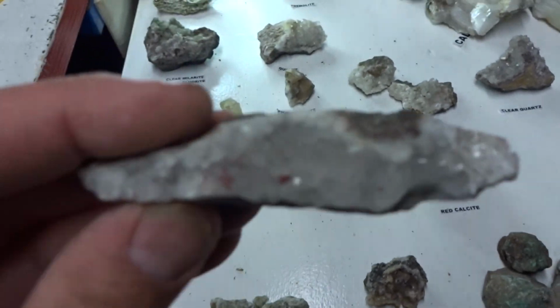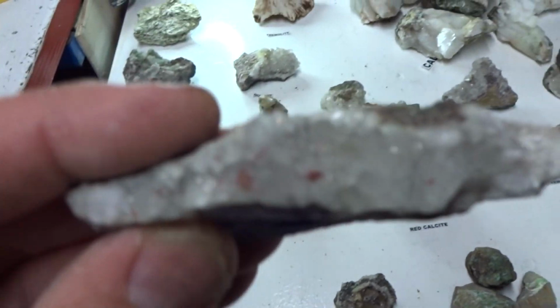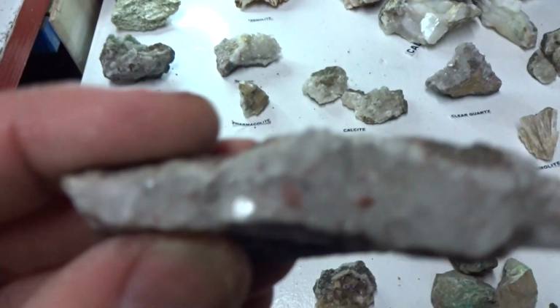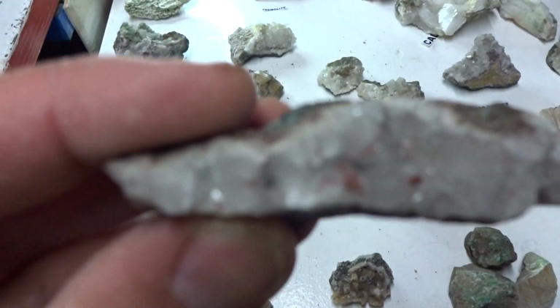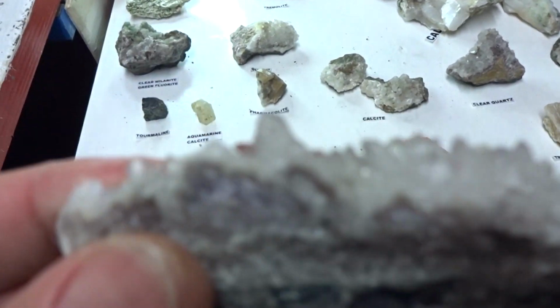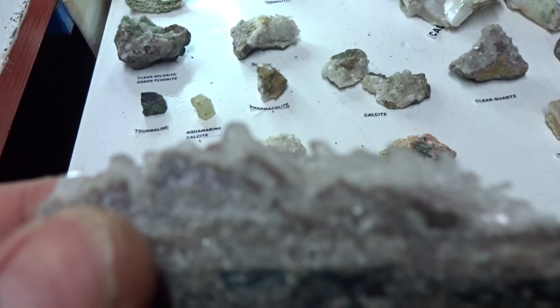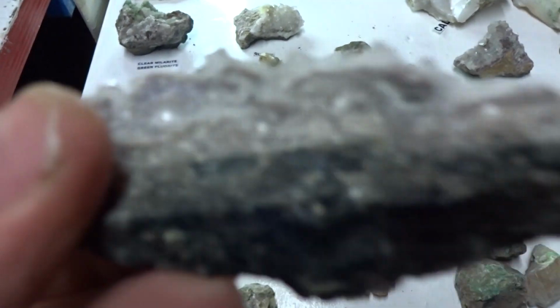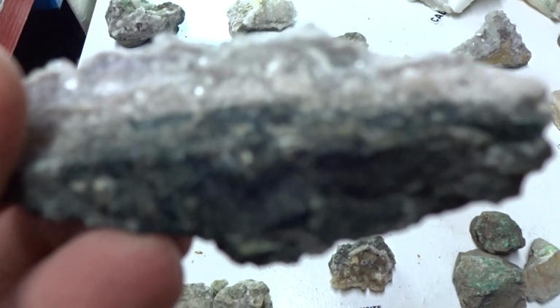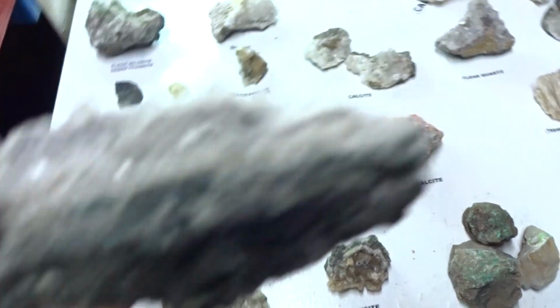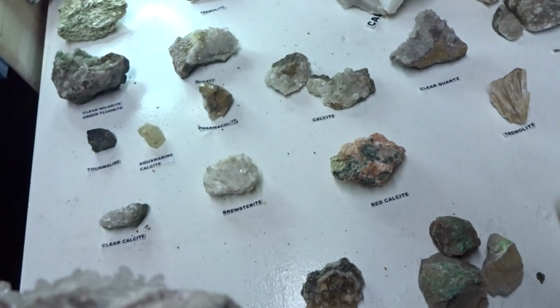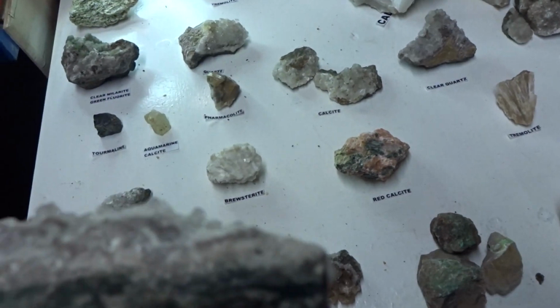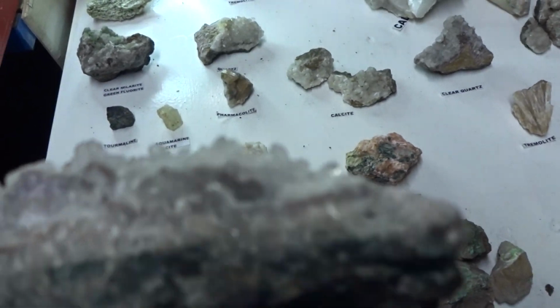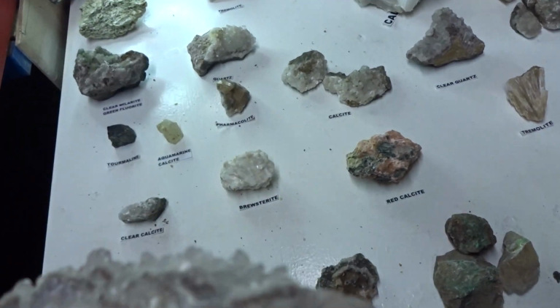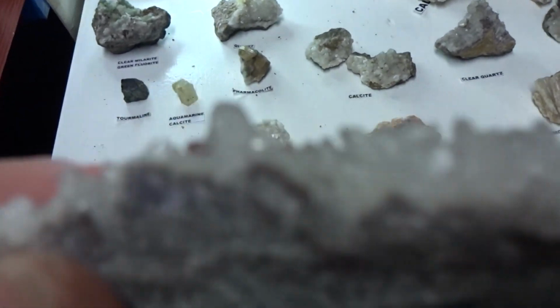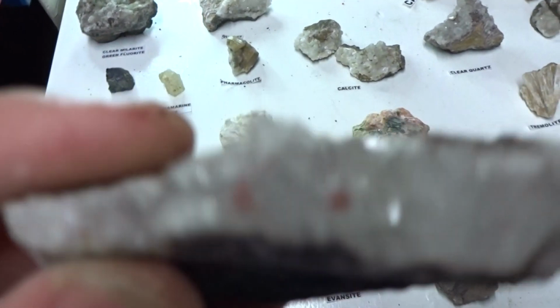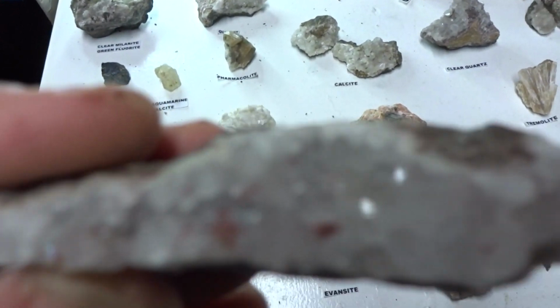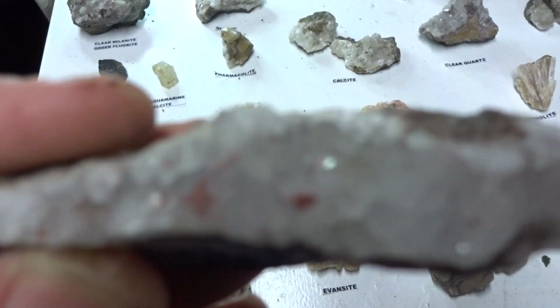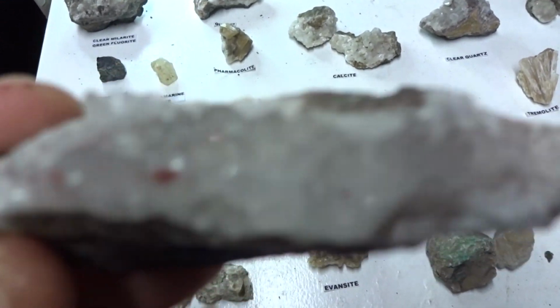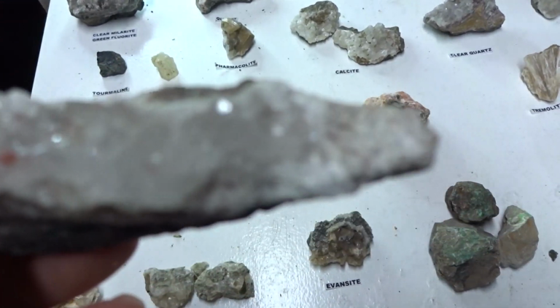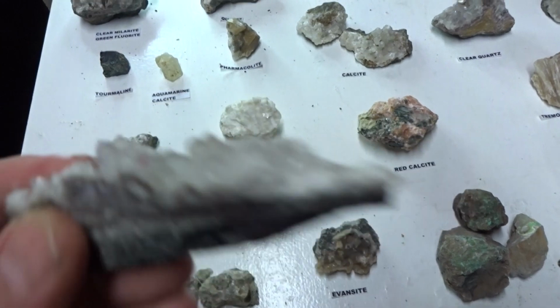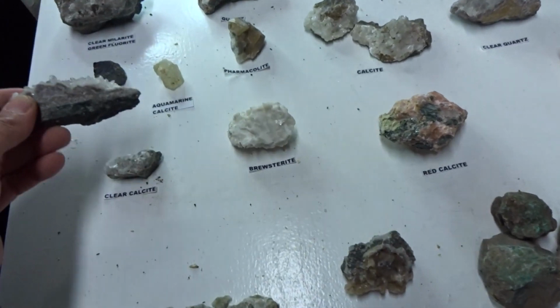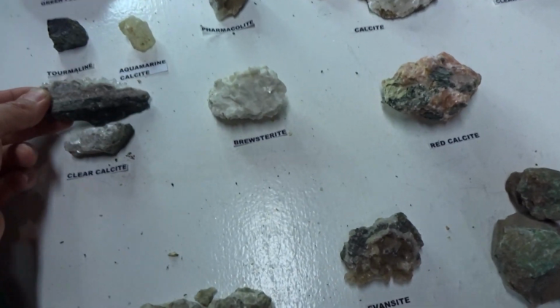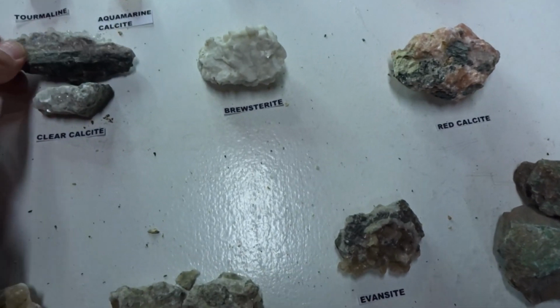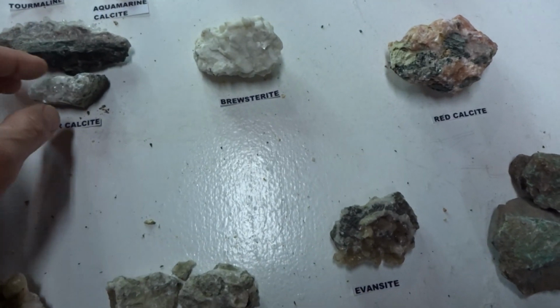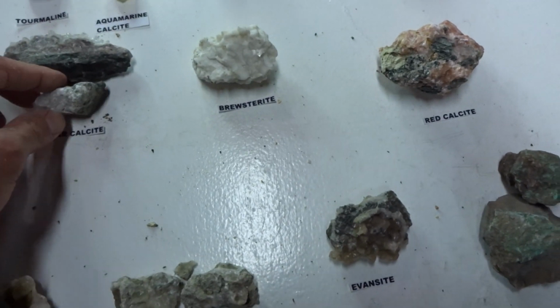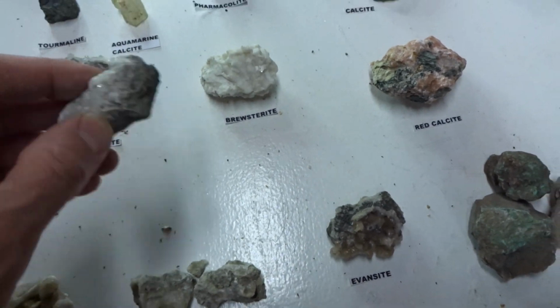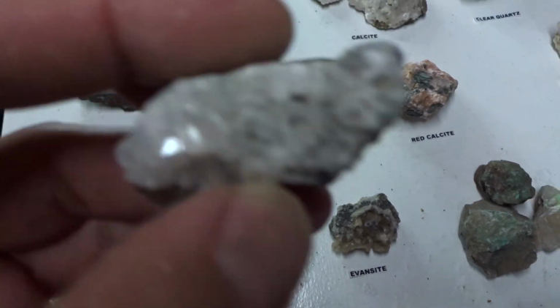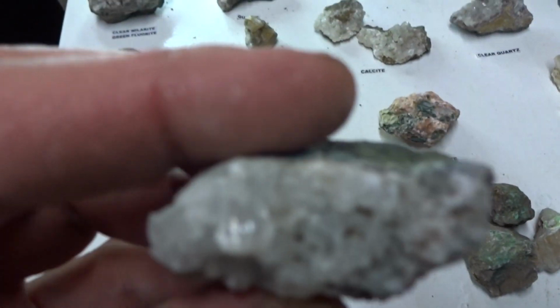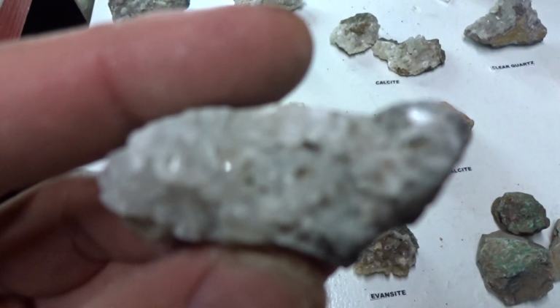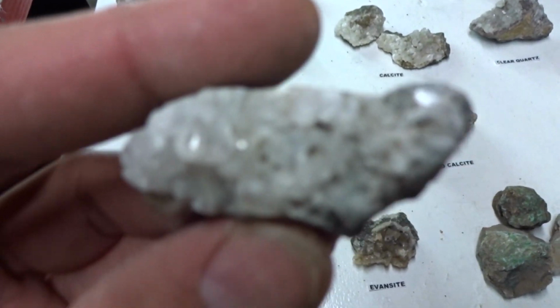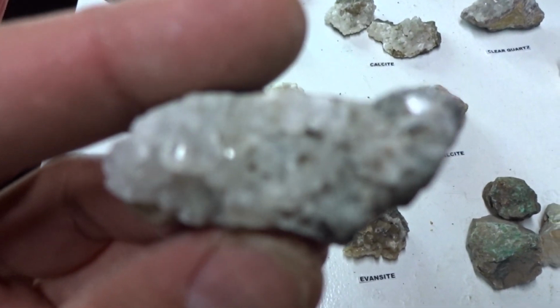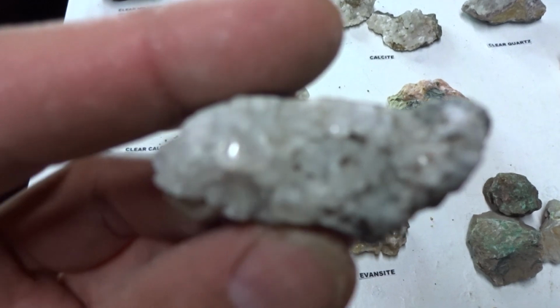Here's clear calcite on matrix — the matrix is nice, it's pure black. $3 for this specimen, and the smaller specimen is $1.